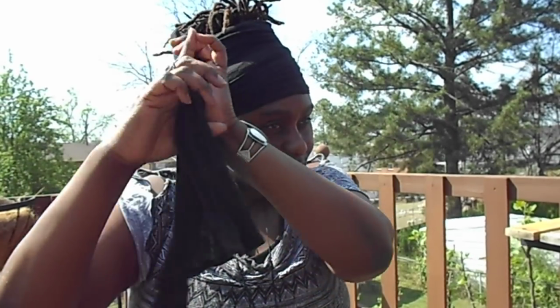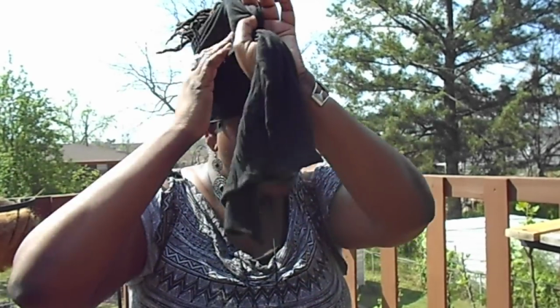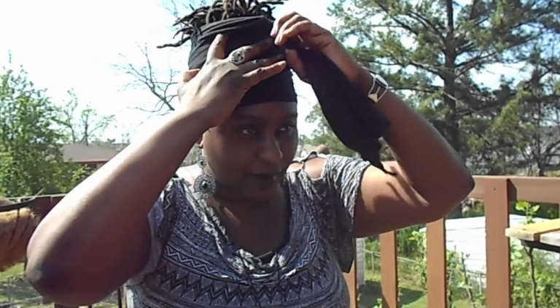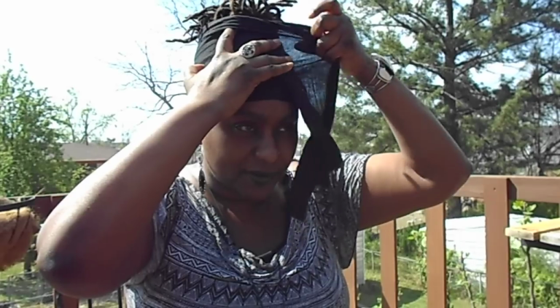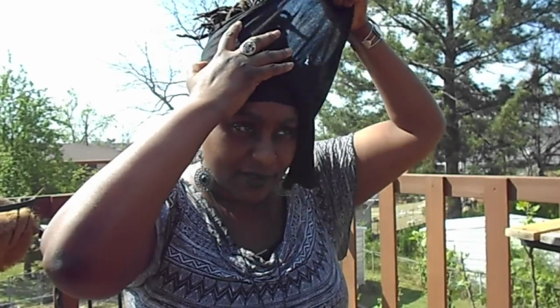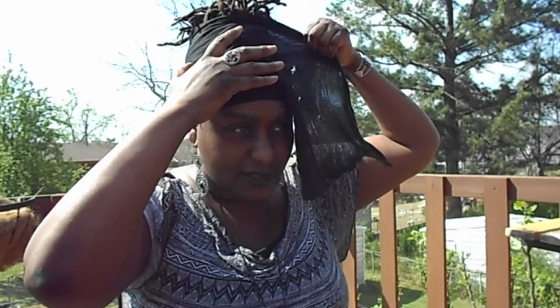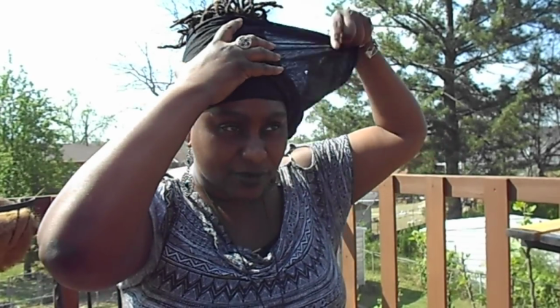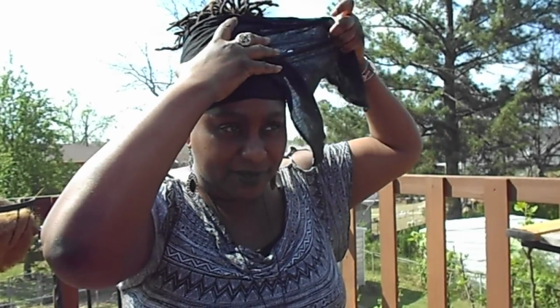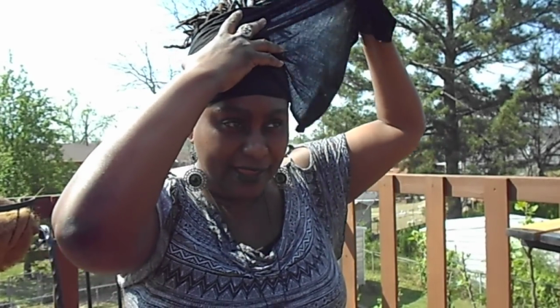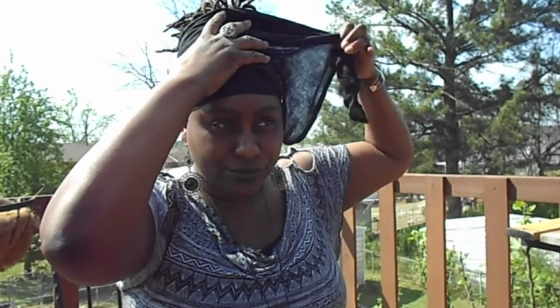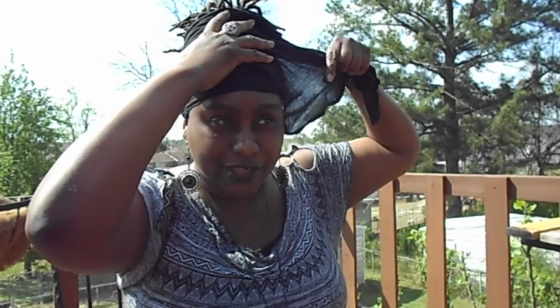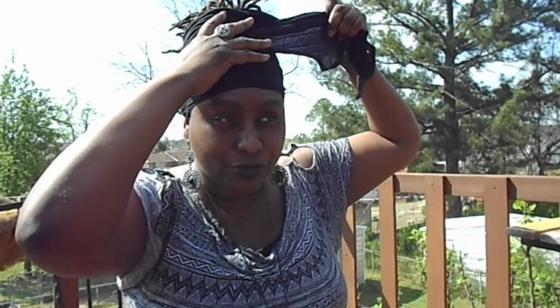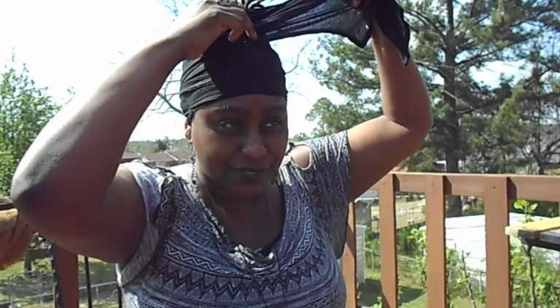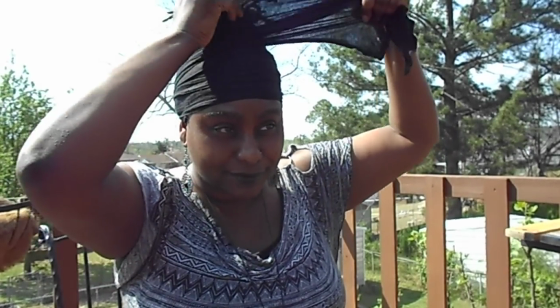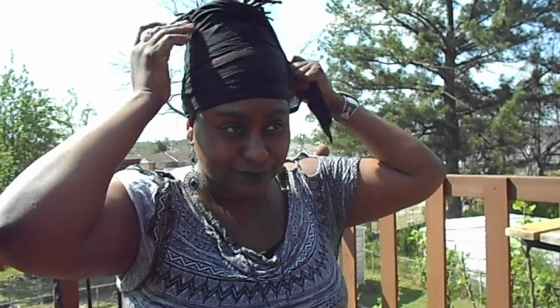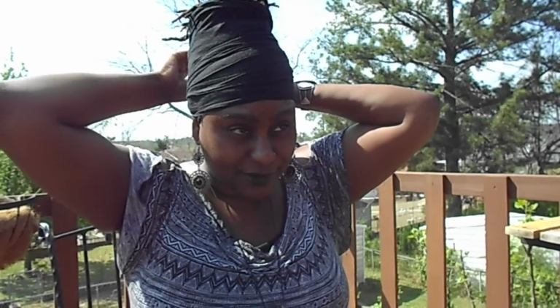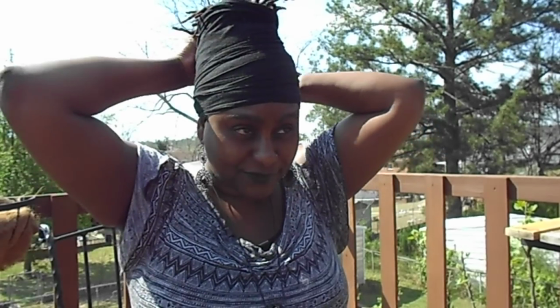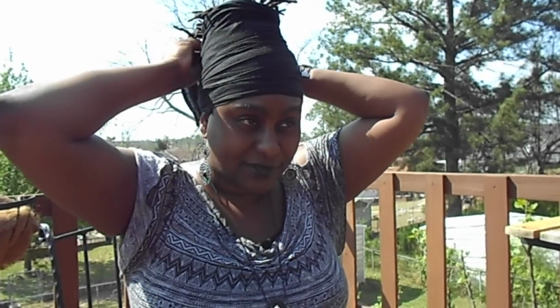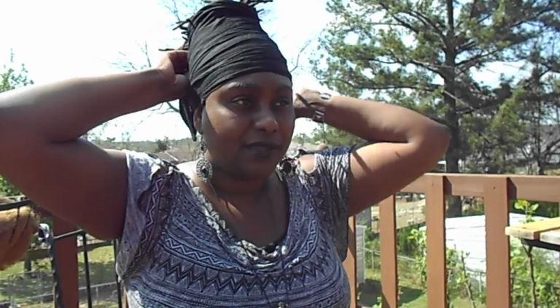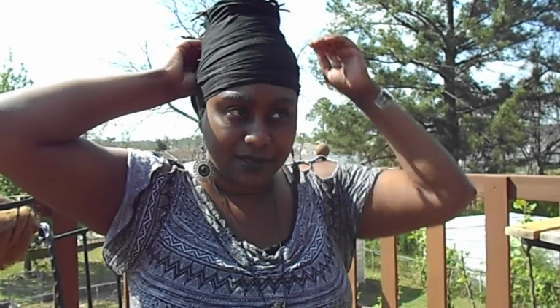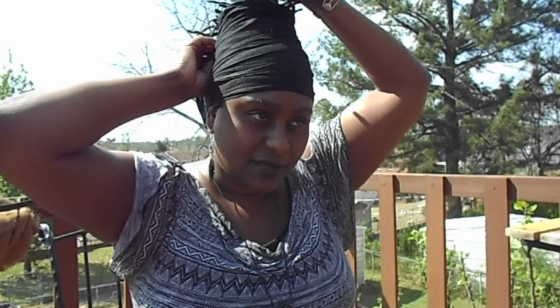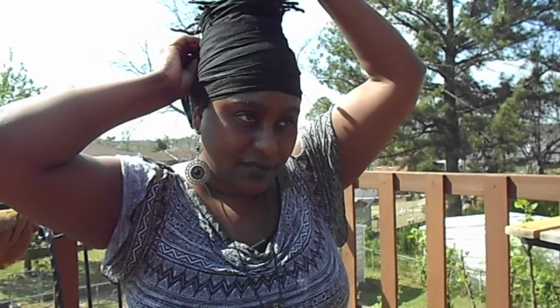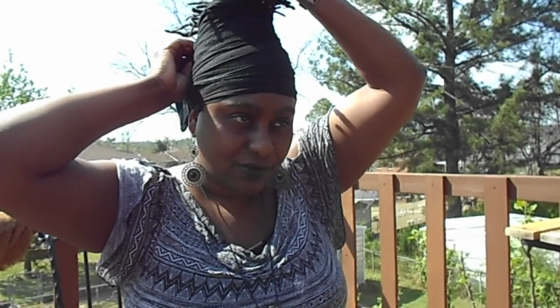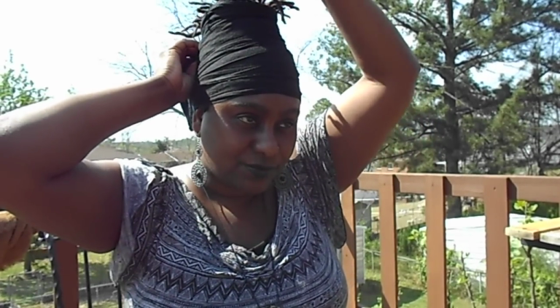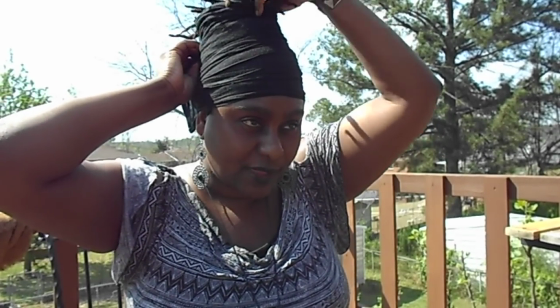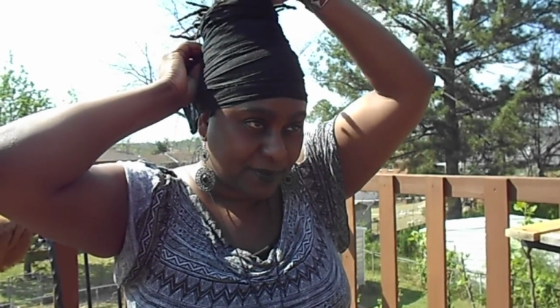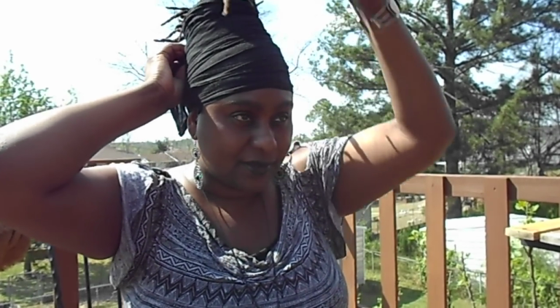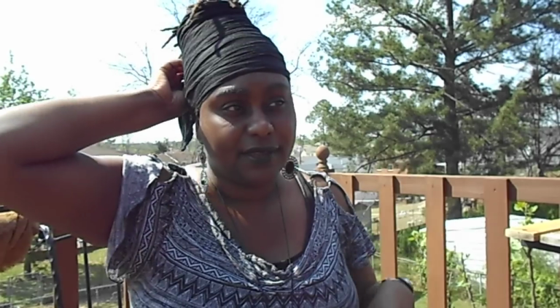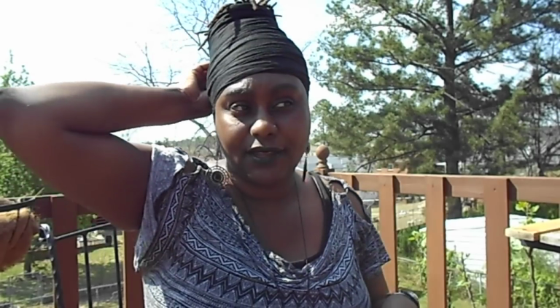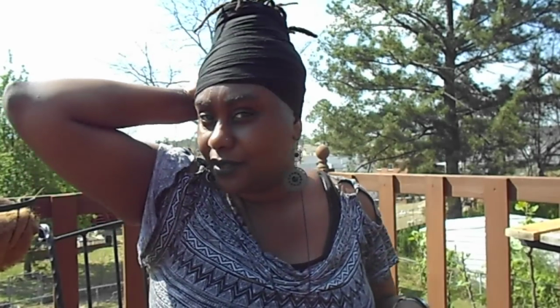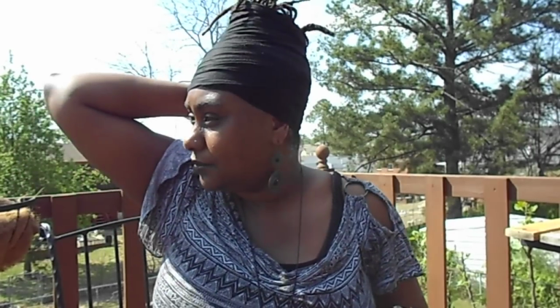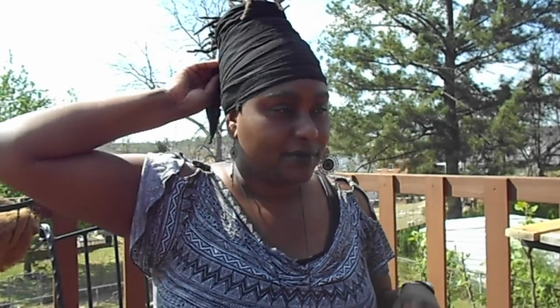If you want to continue to wrap, you can wrap it as high as your ponytail goes — see that? And then you want to spruce a little hair up in there, and here we go.